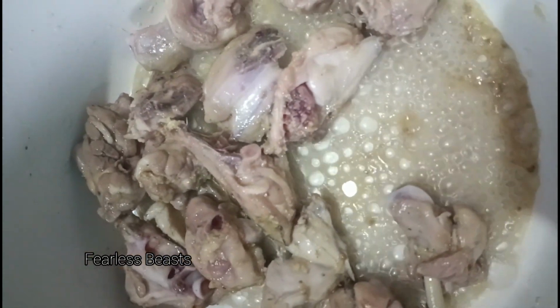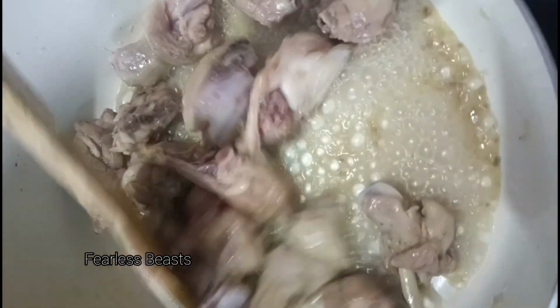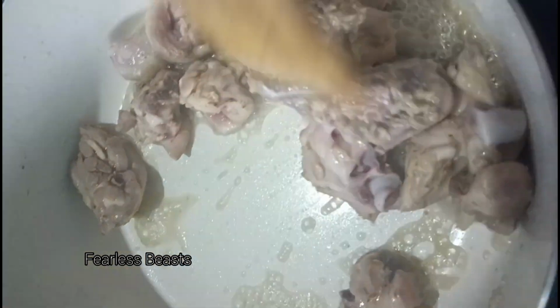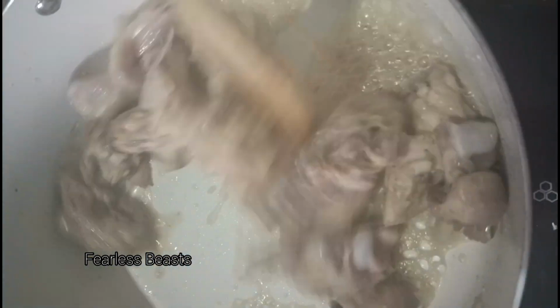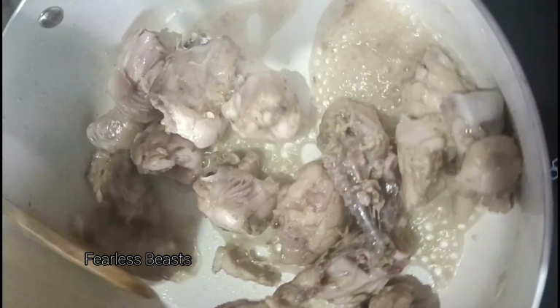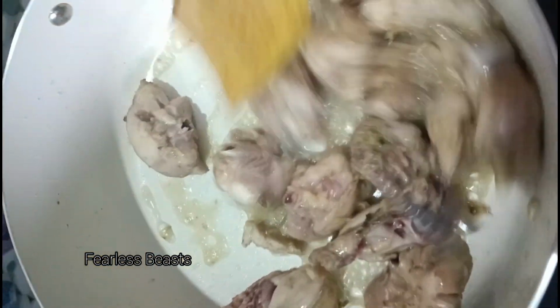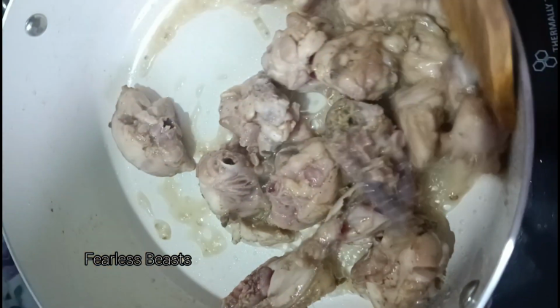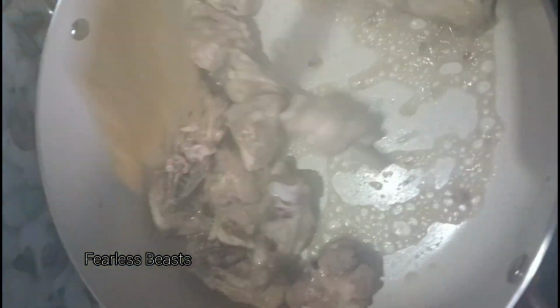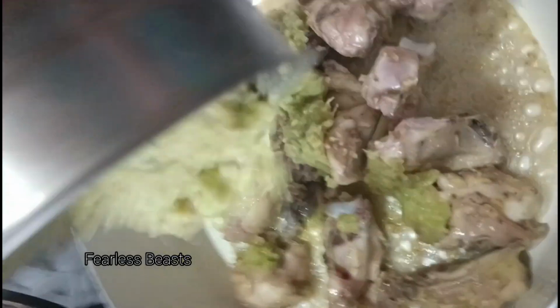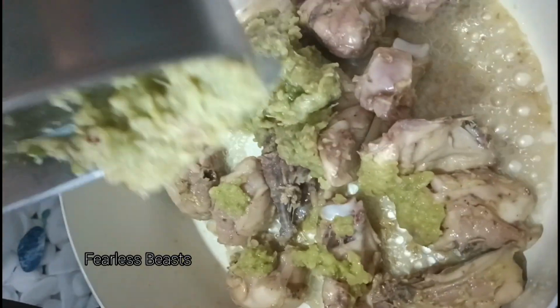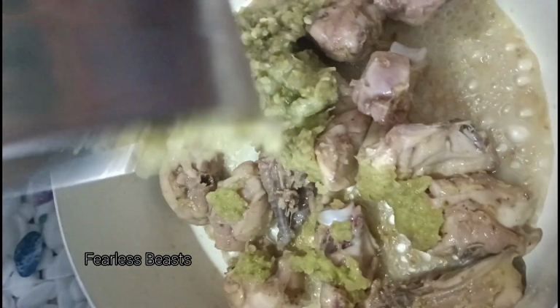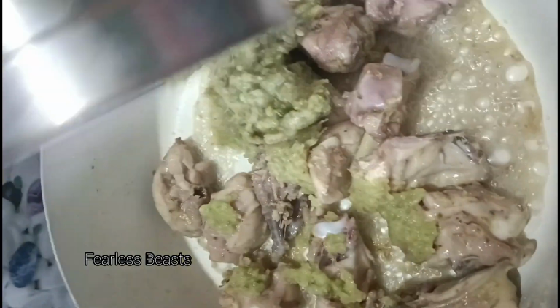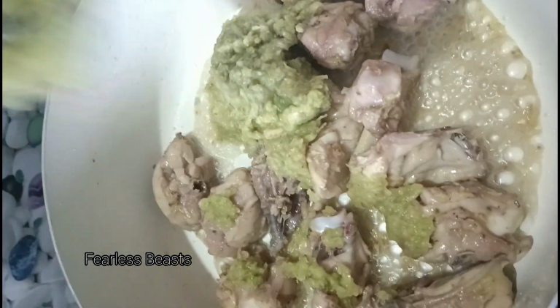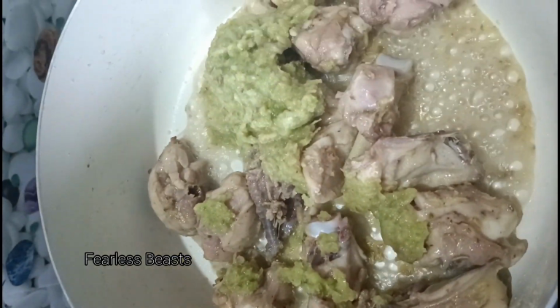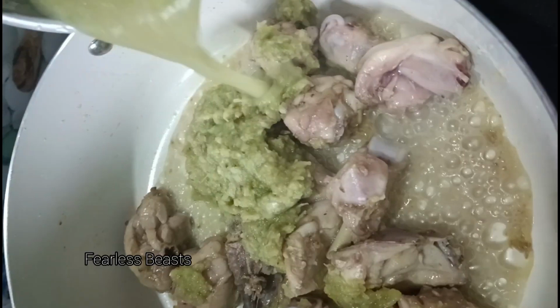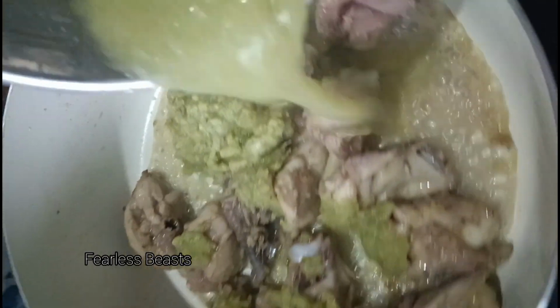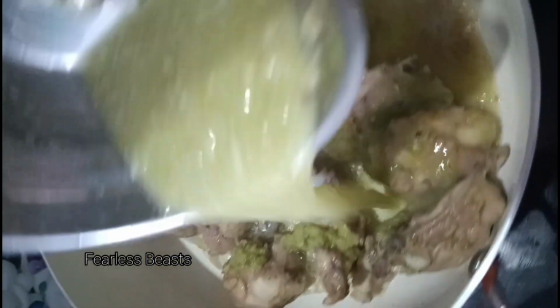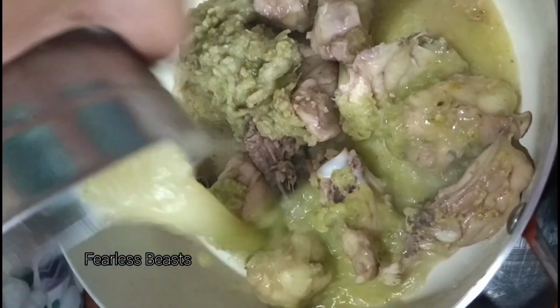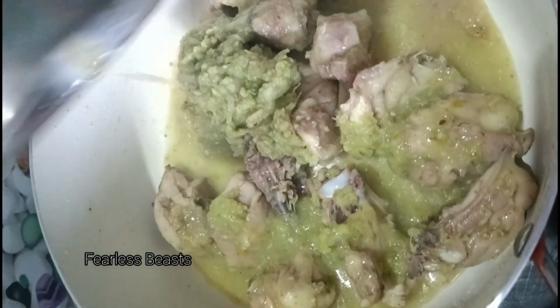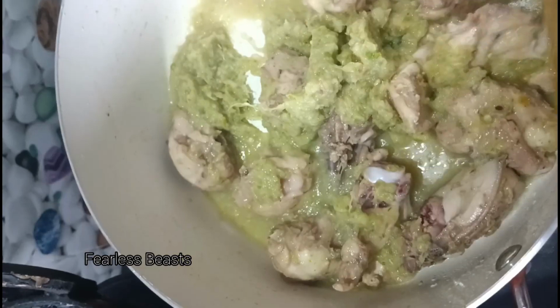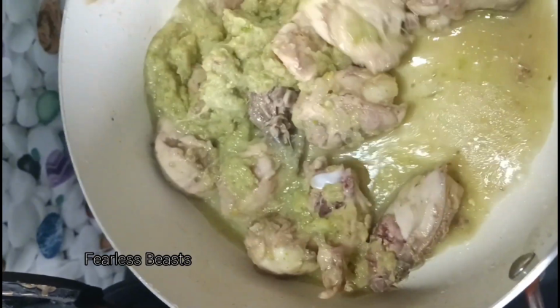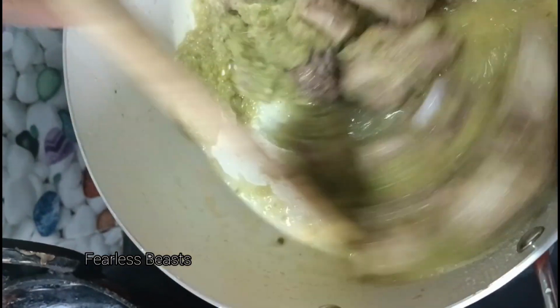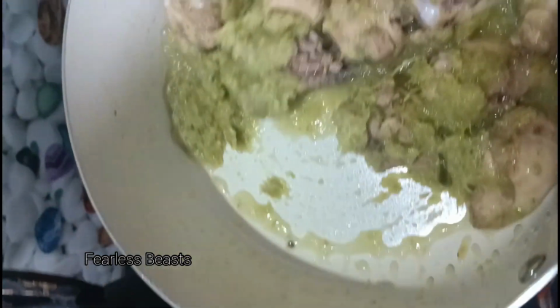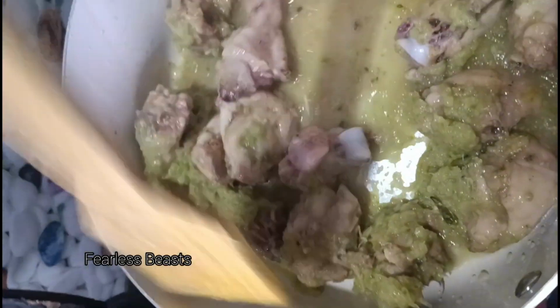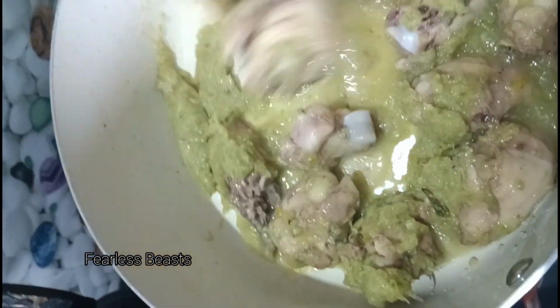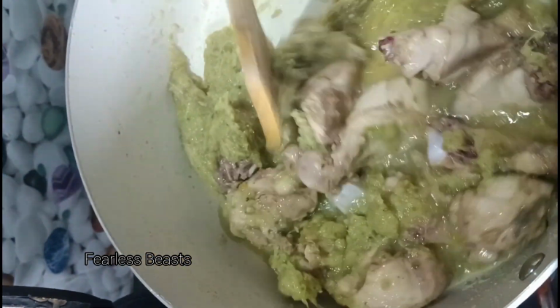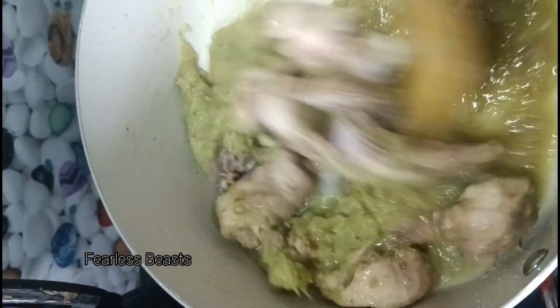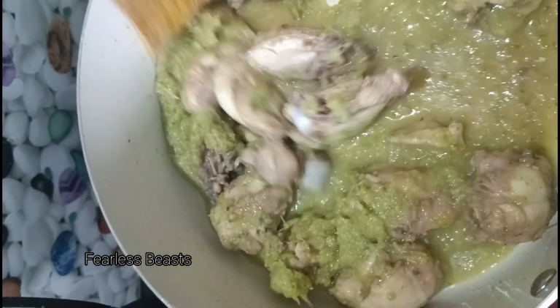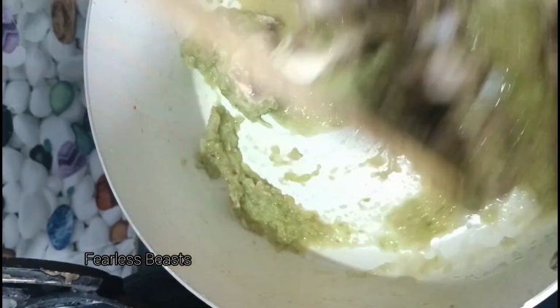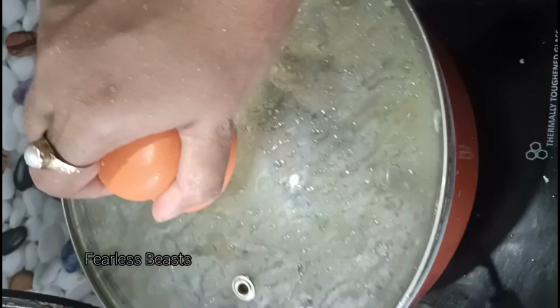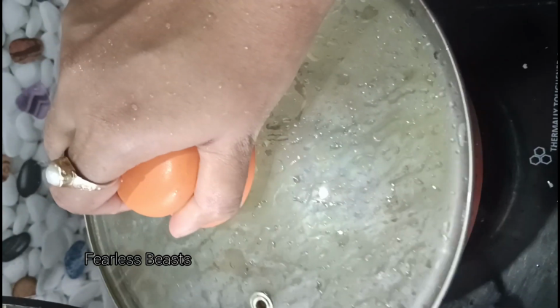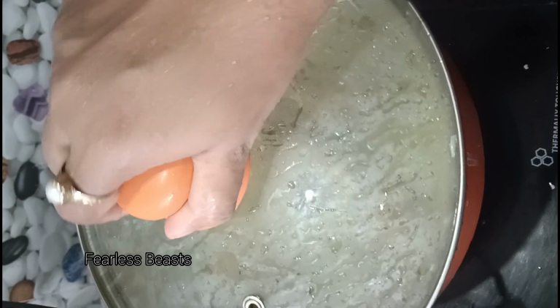You can see the oil is coming out from the chicken itself, so I will not use any oil for this. I have made the masala and will mix it in now.